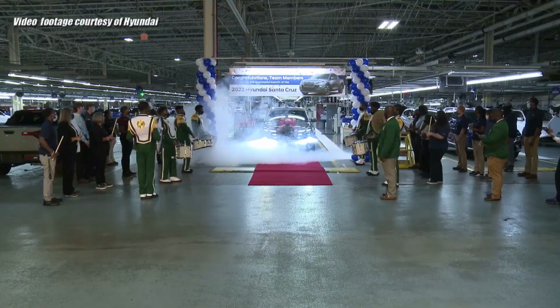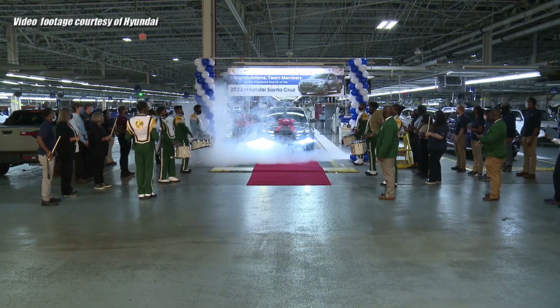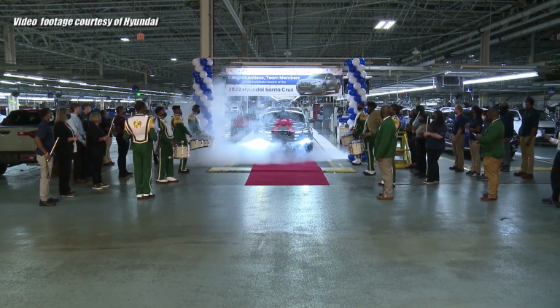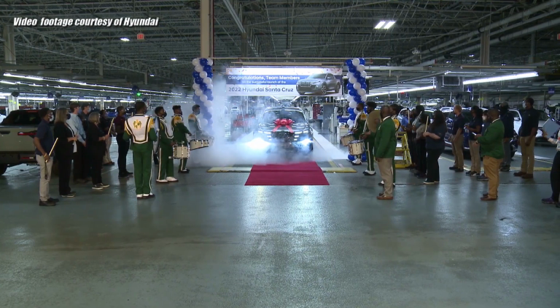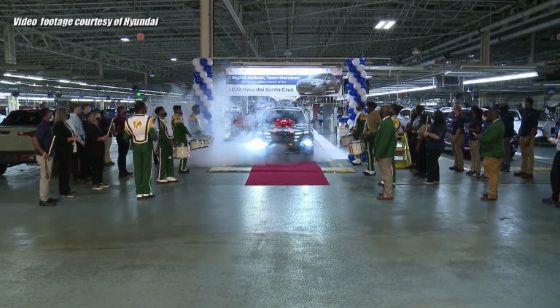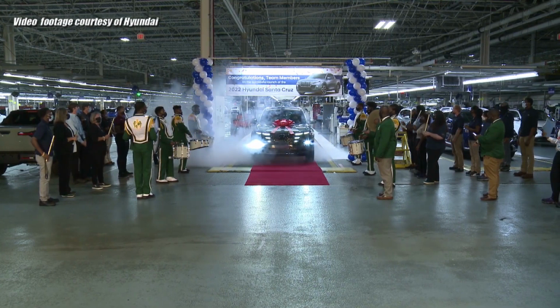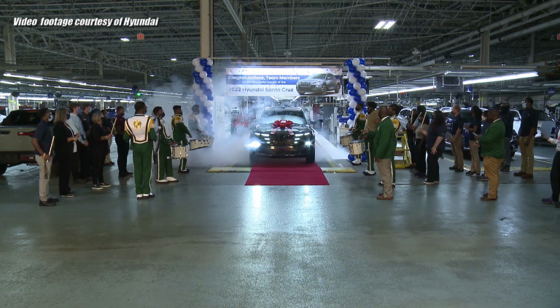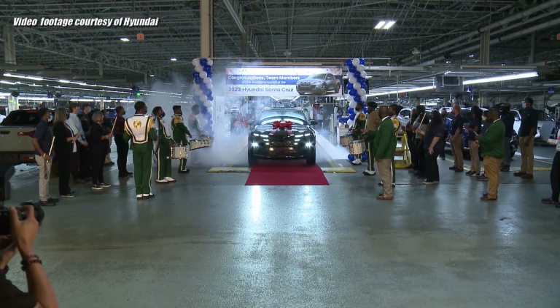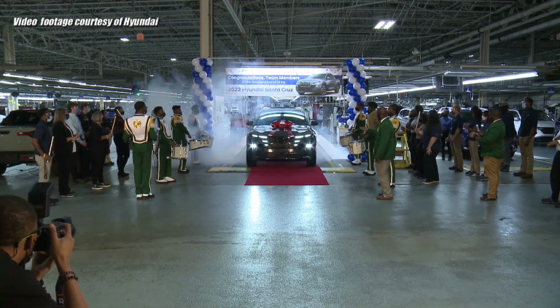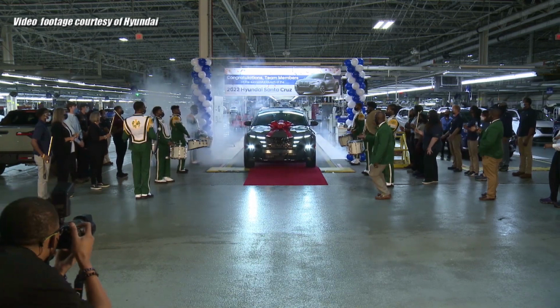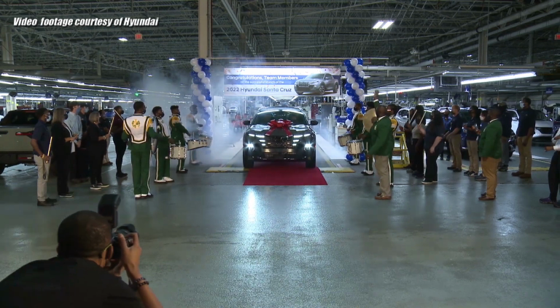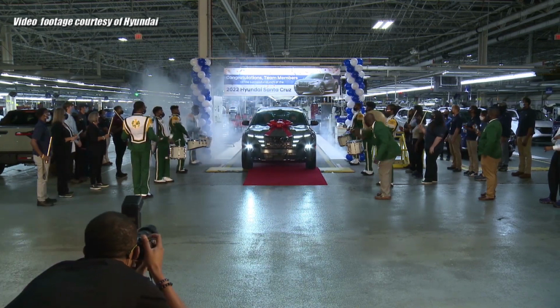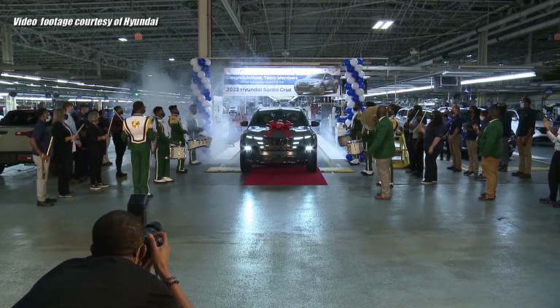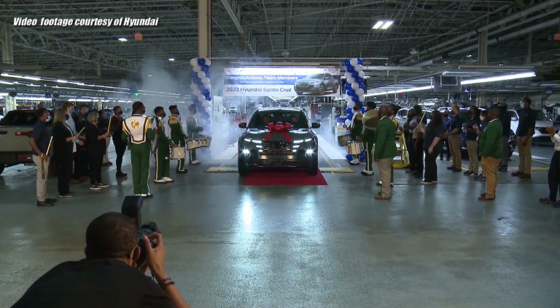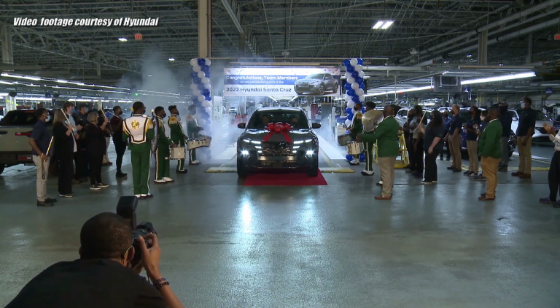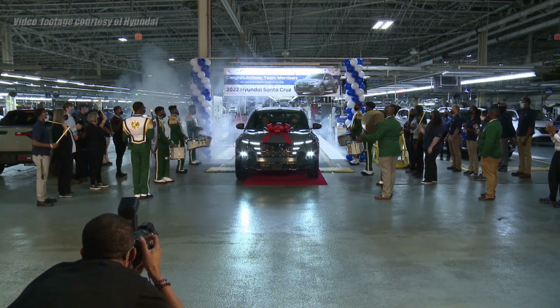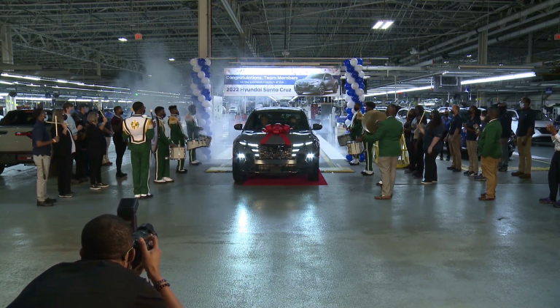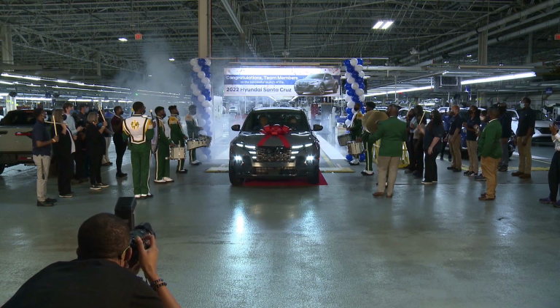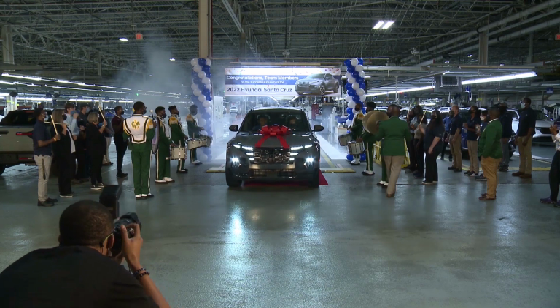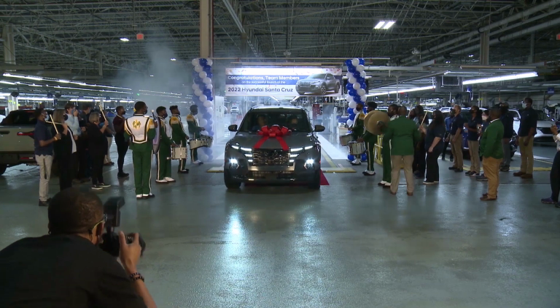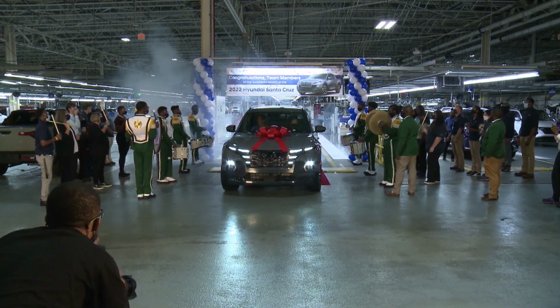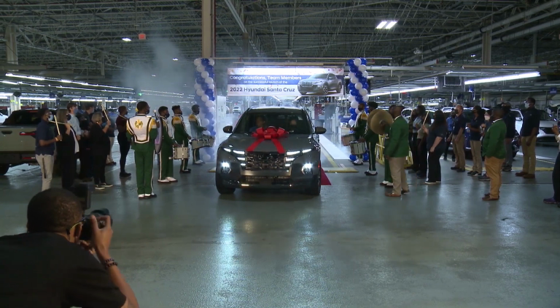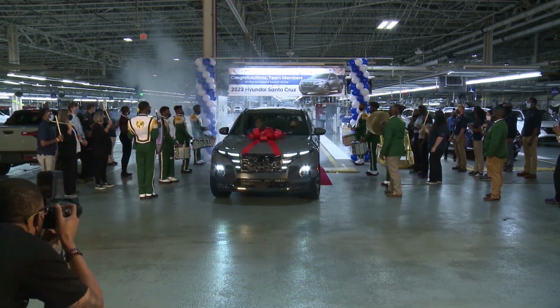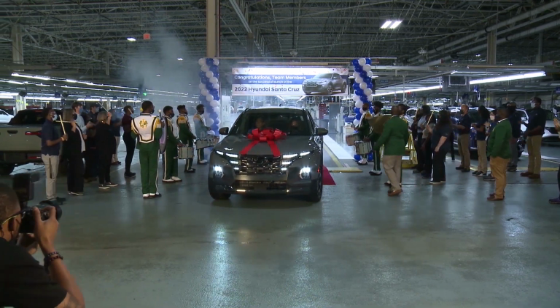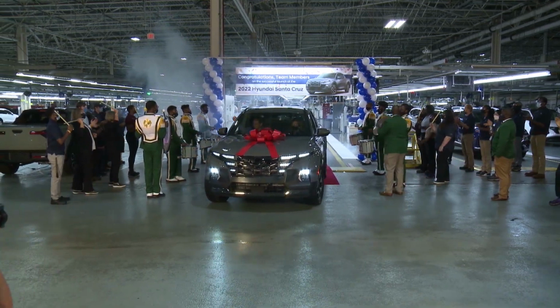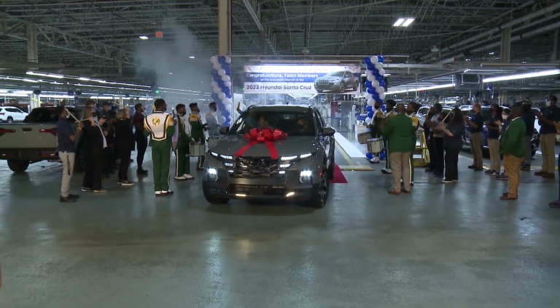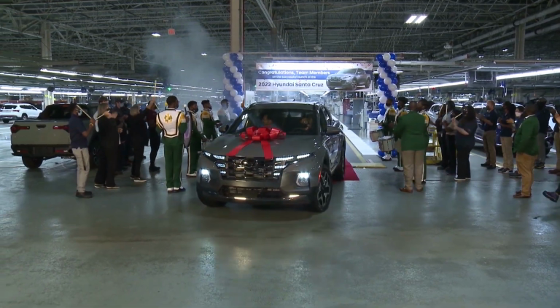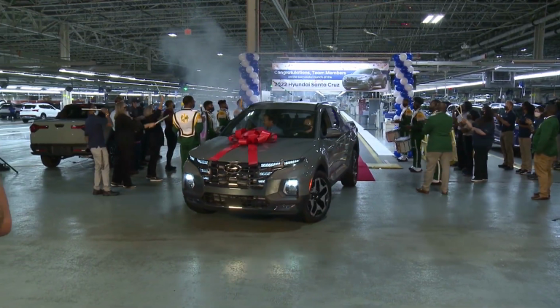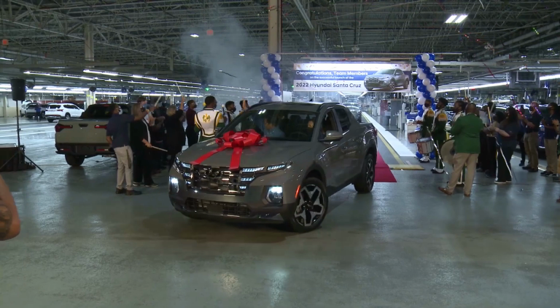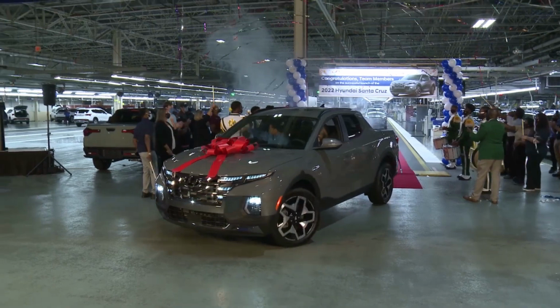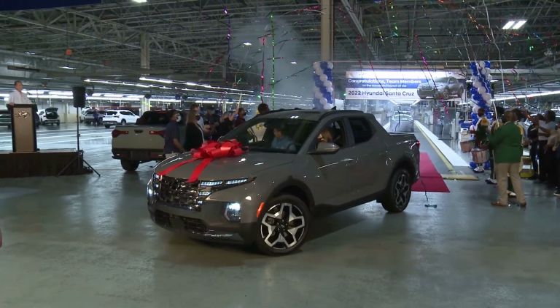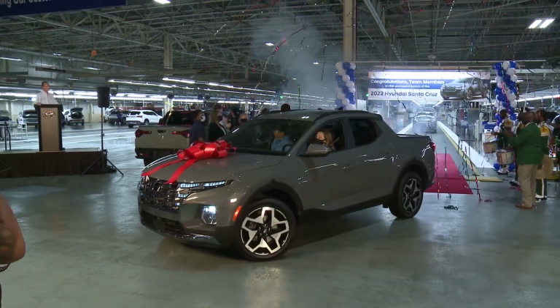Hyundai has just launched production of the all-new 2022 Santa Cruz Compact Crossover Pickup Truck at their assembly plant in Montgomery, Alabama. This means those on the early reservation rolls can start getting excited that their new groundbreaking vehicles are on the way soon.